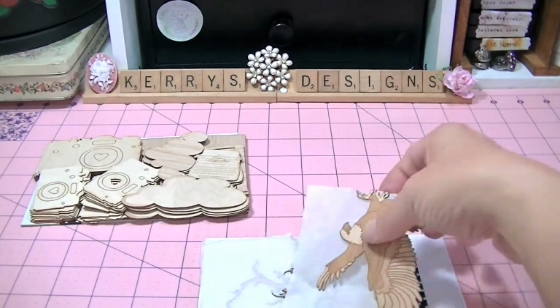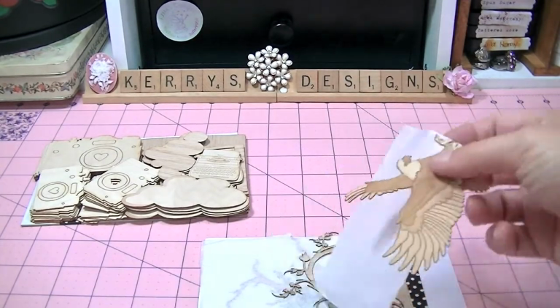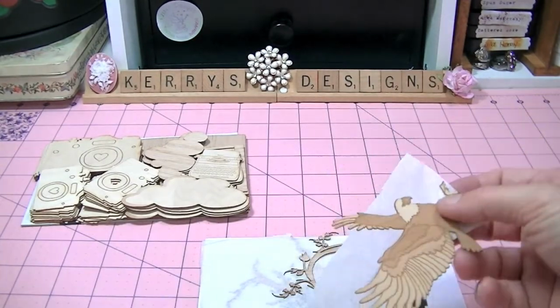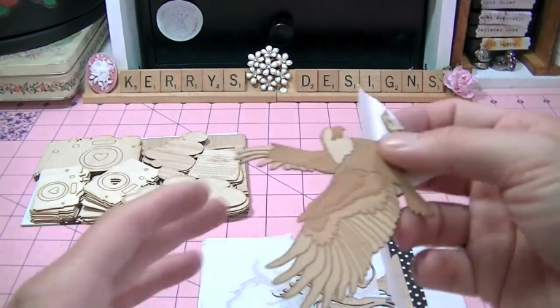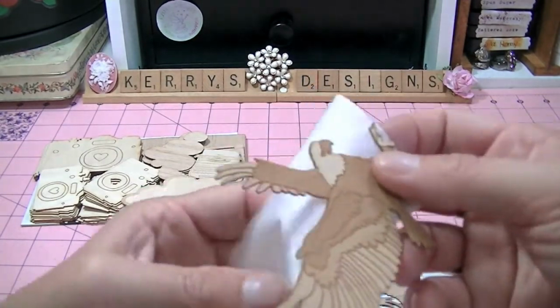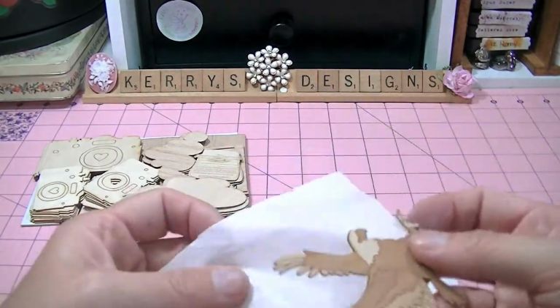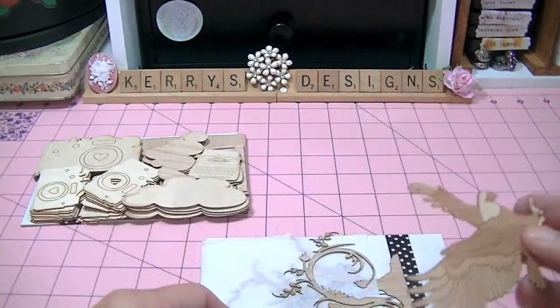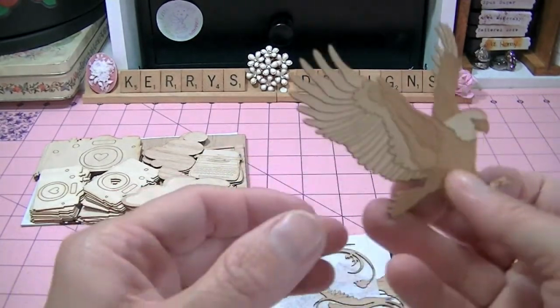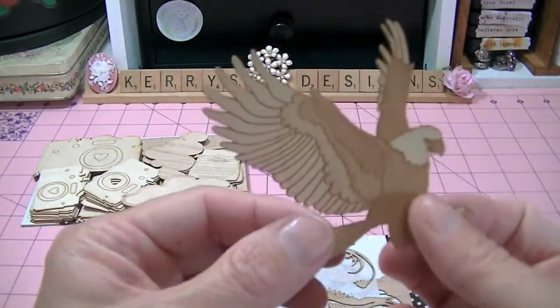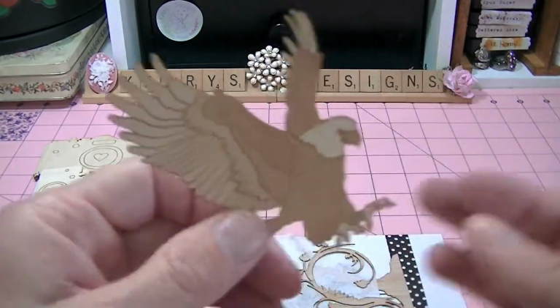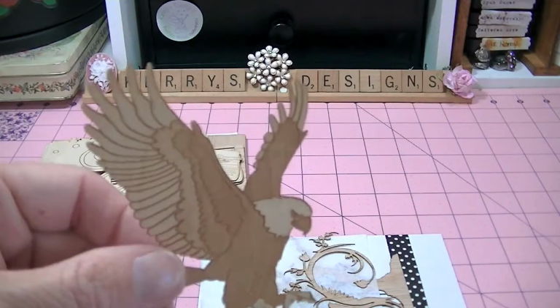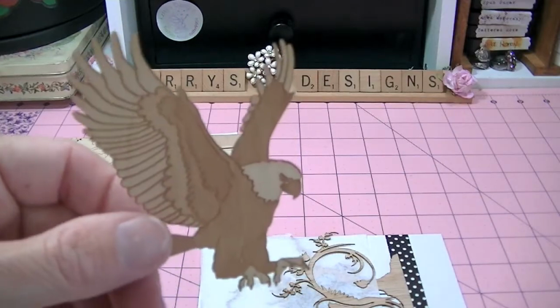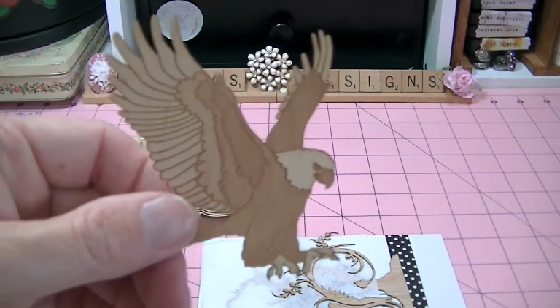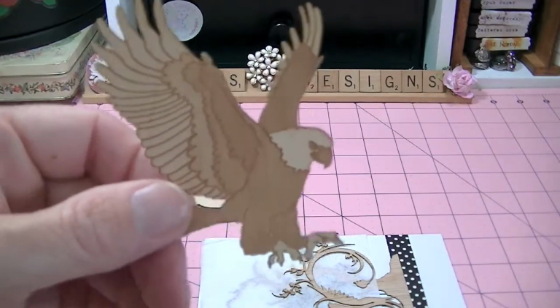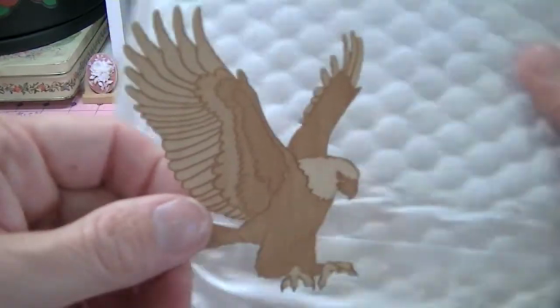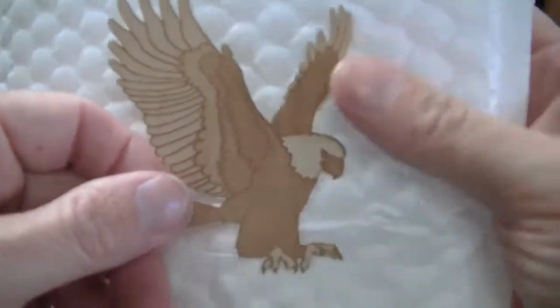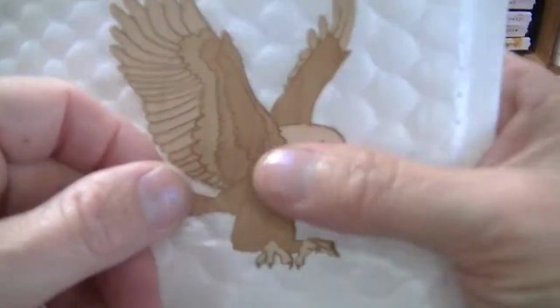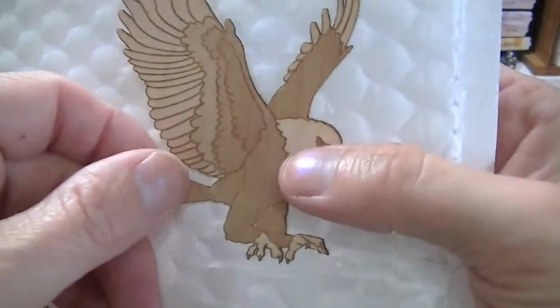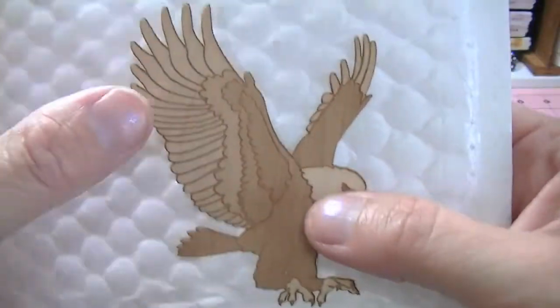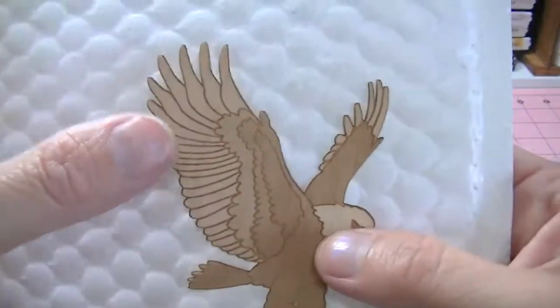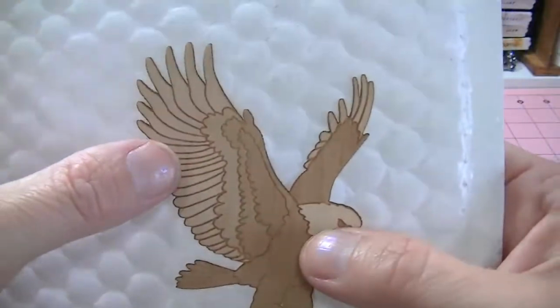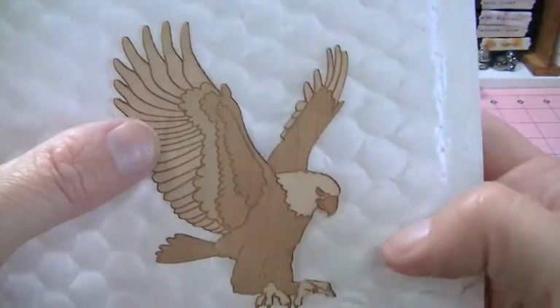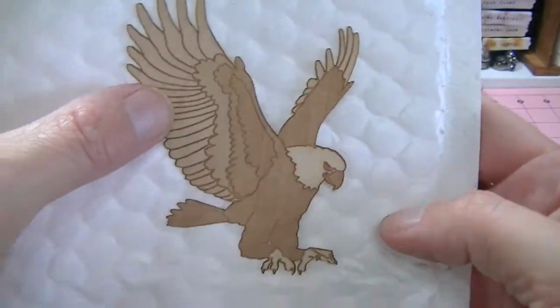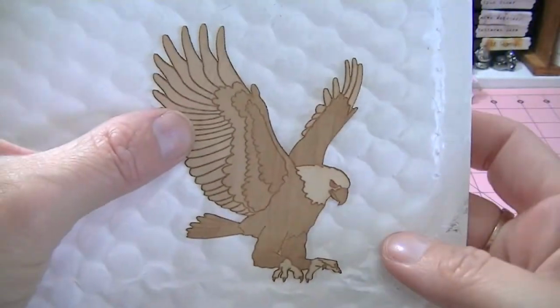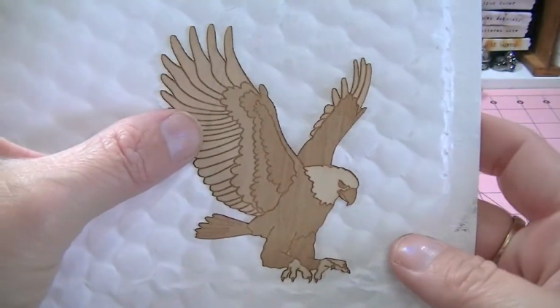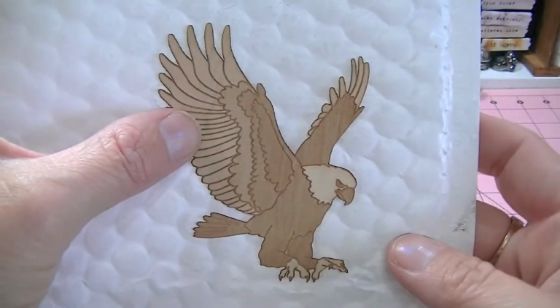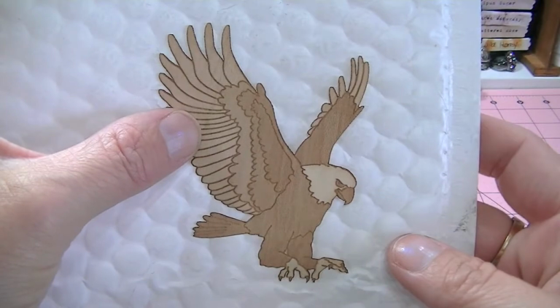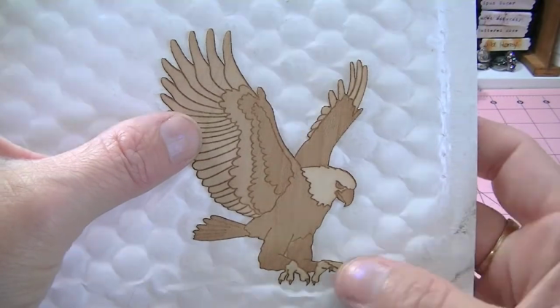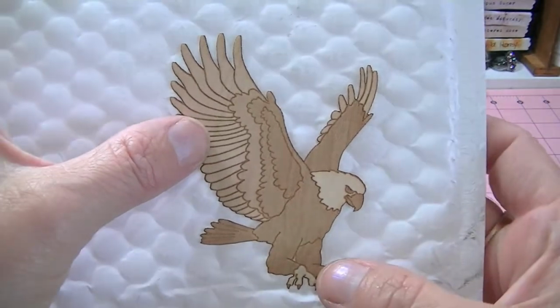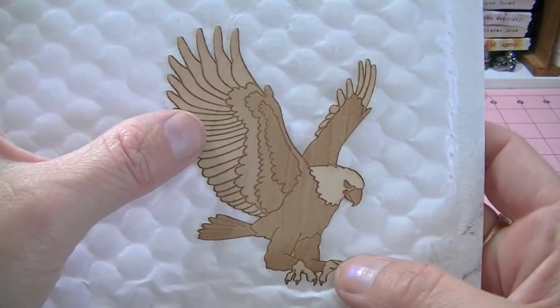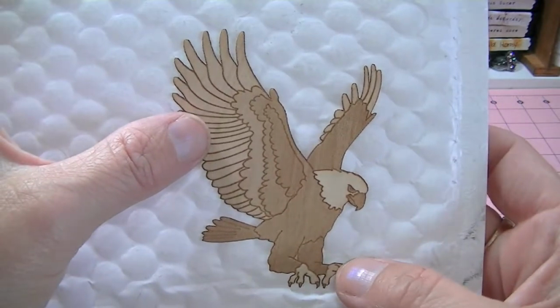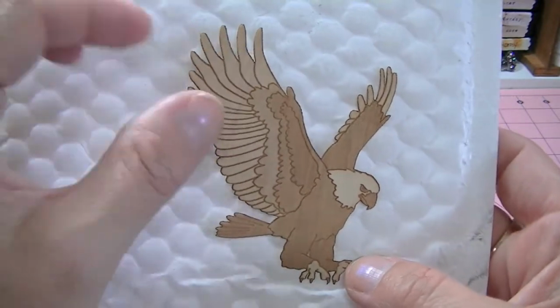I ordered this beautiful, beautiful eagle. Look how pretty and majestic he is. So gorgeous.